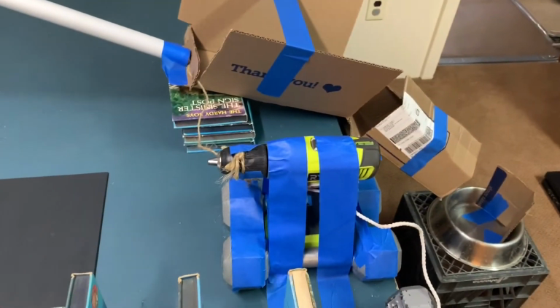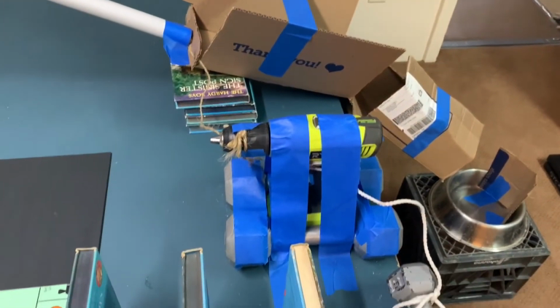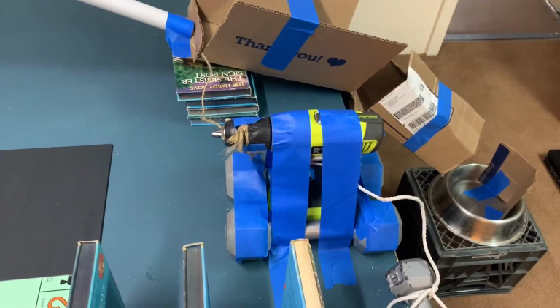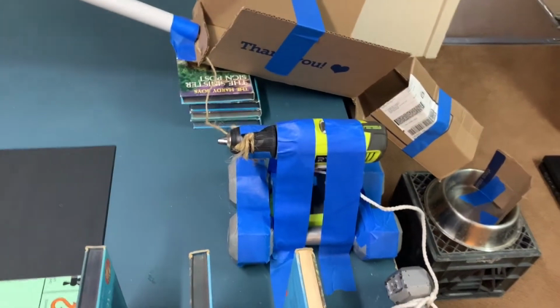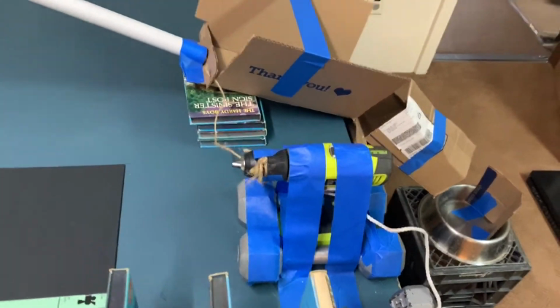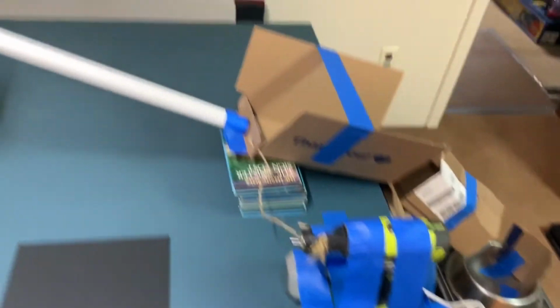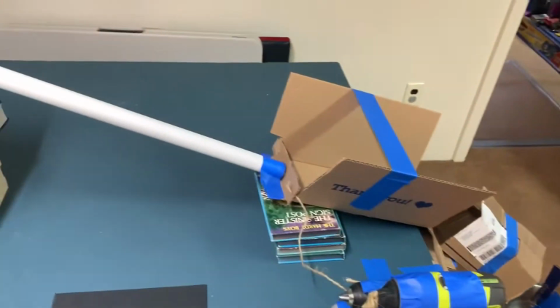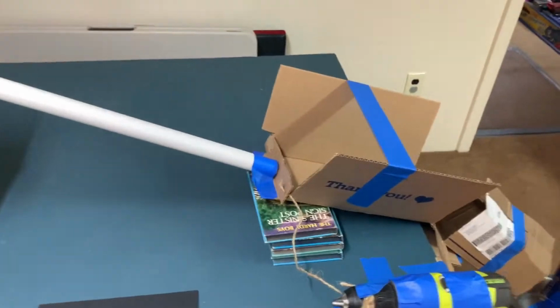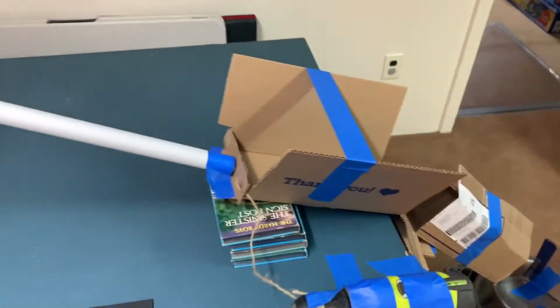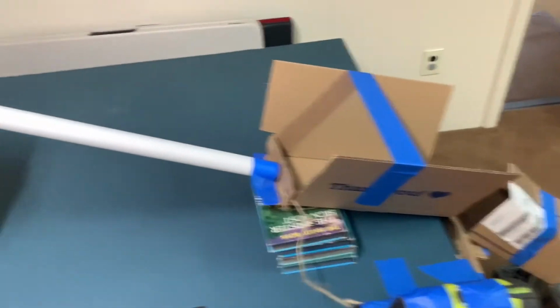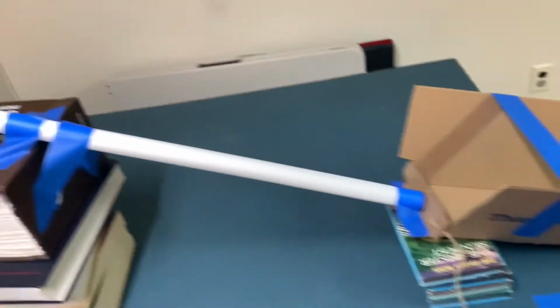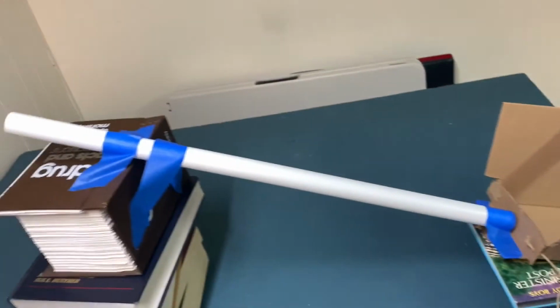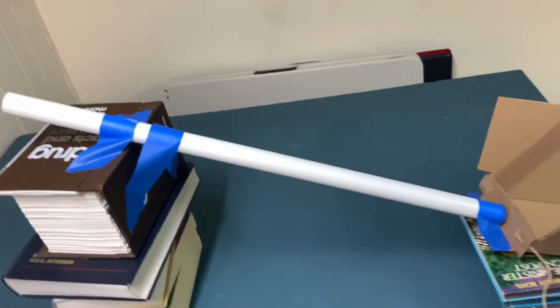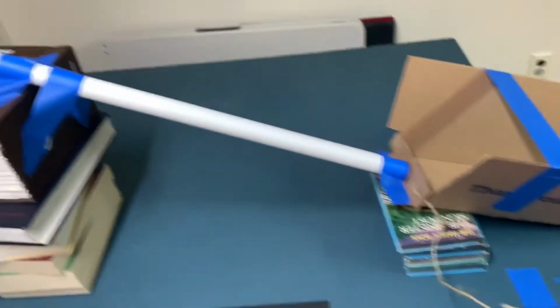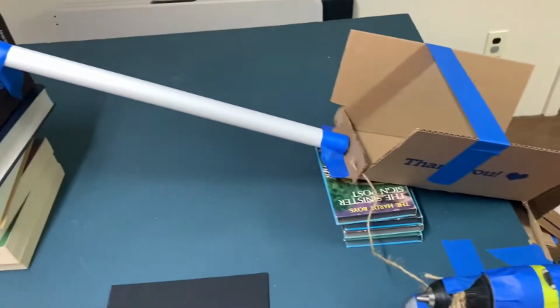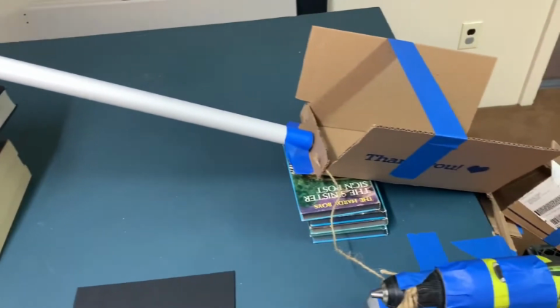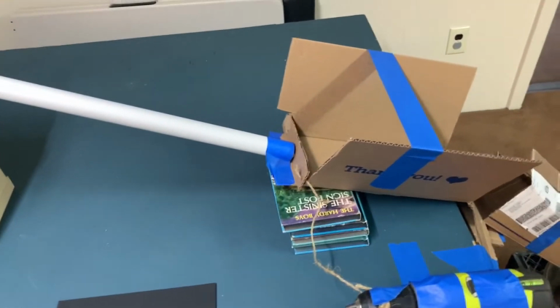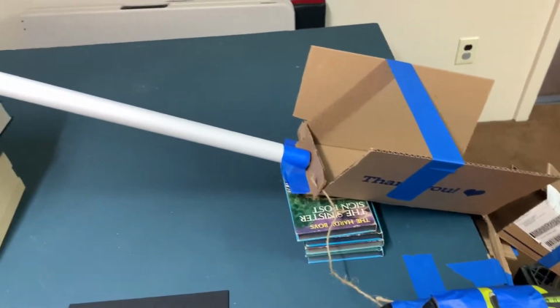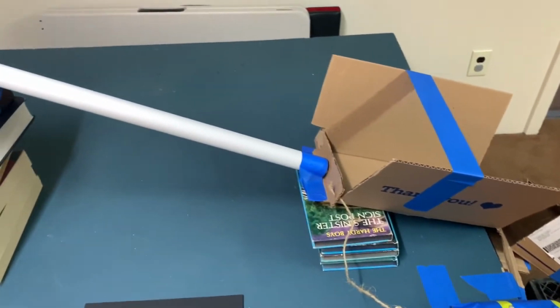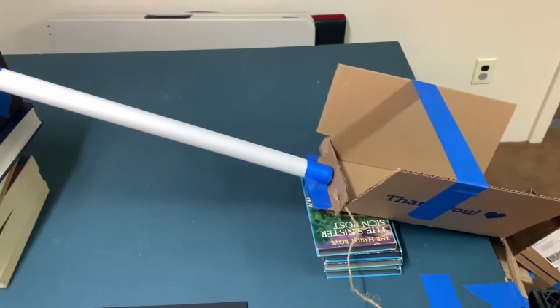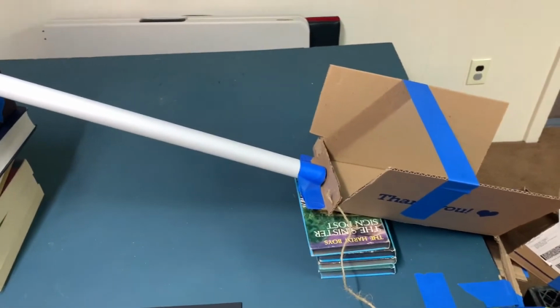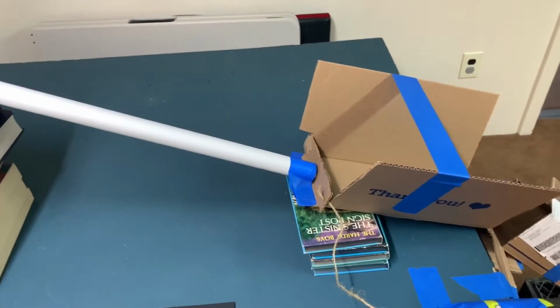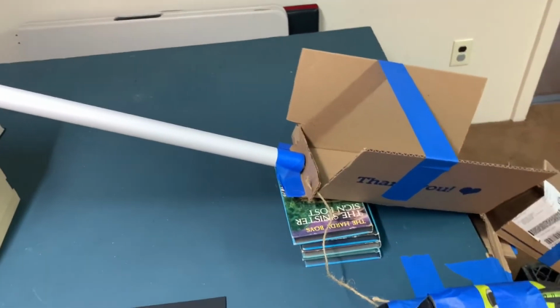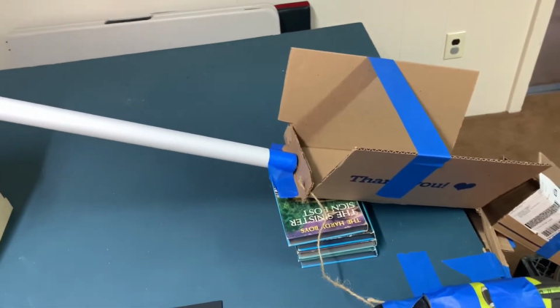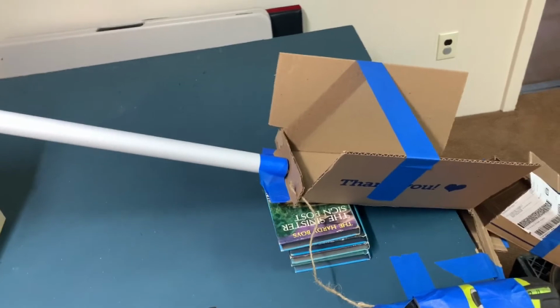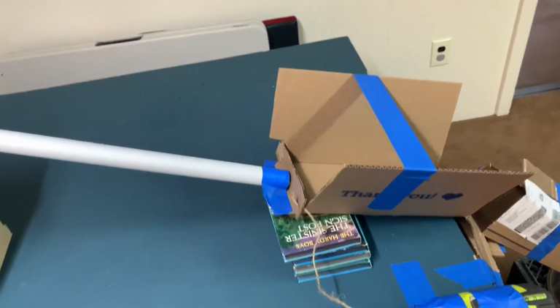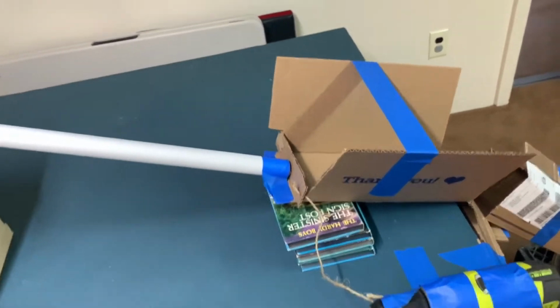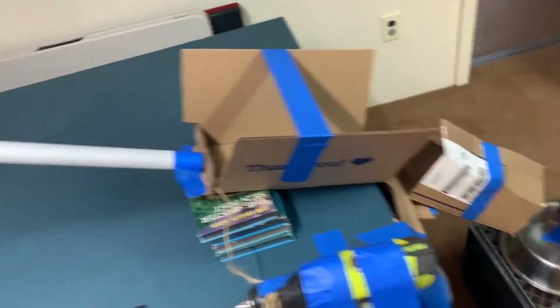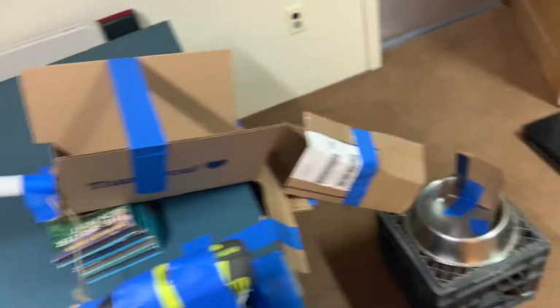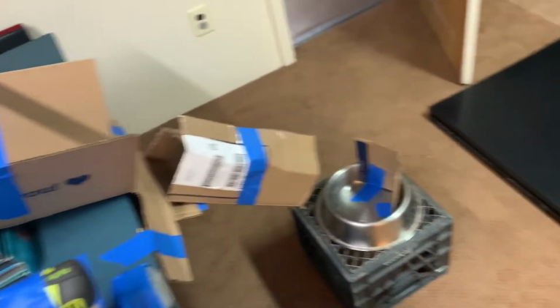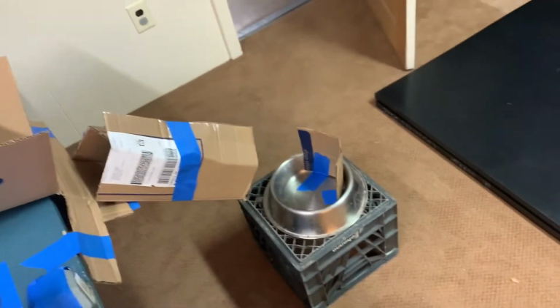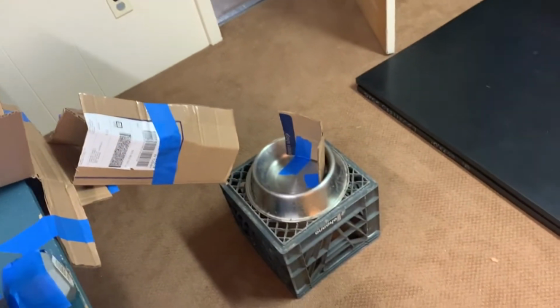Which pulls the trigger on the drill, and dog food is in this tube. Then the drill will pull back the door and the dog food will go into the bowl.